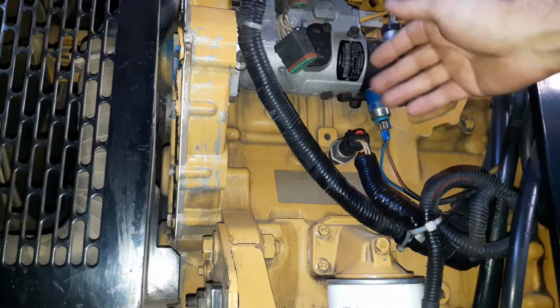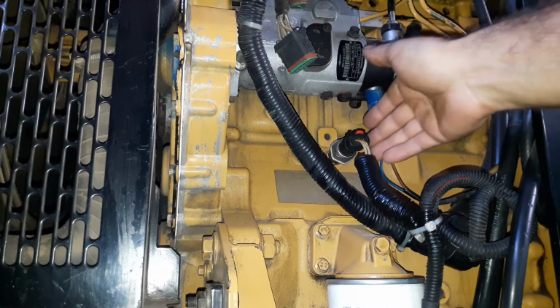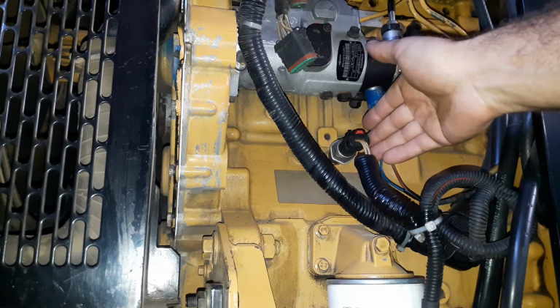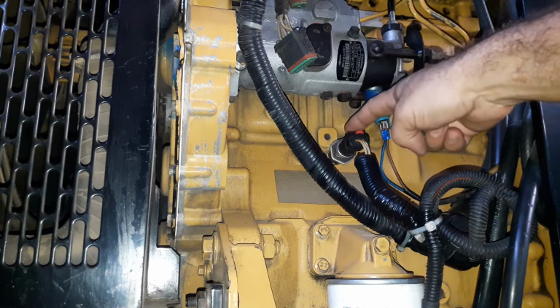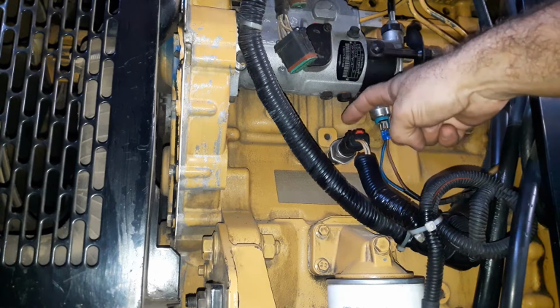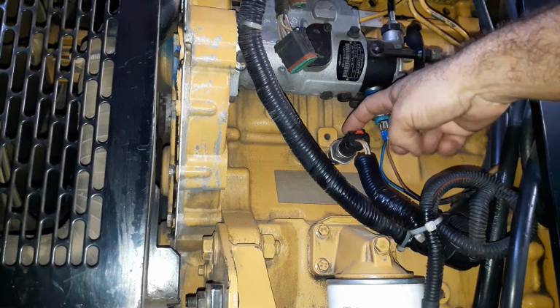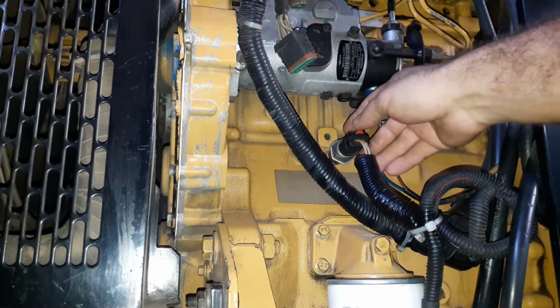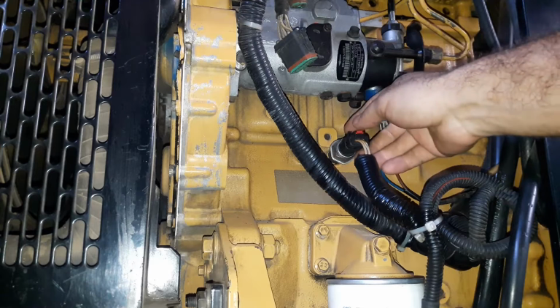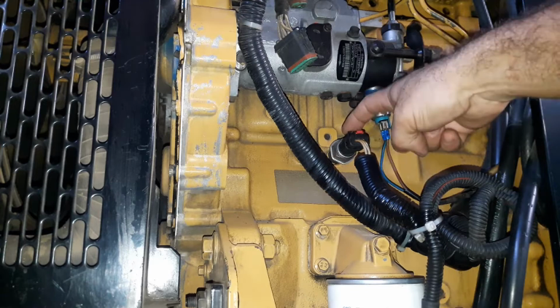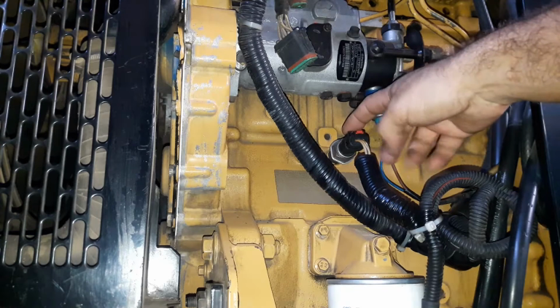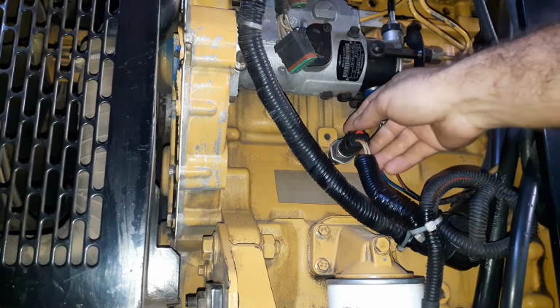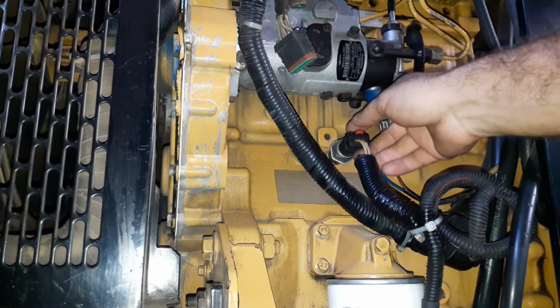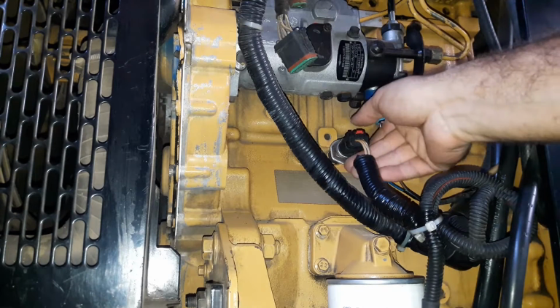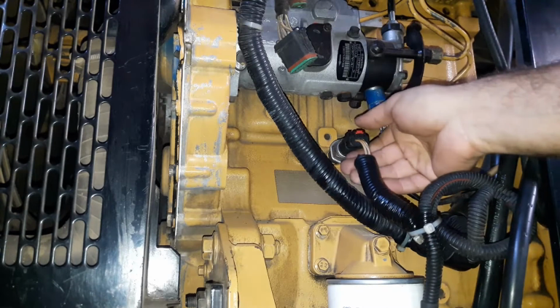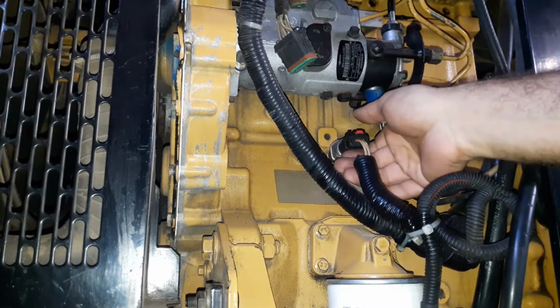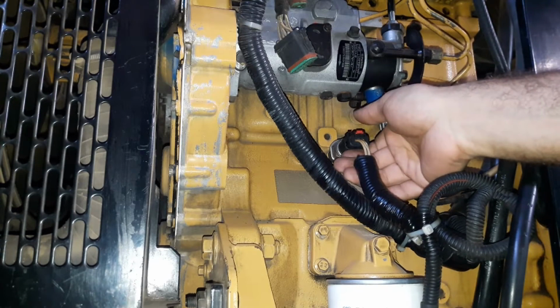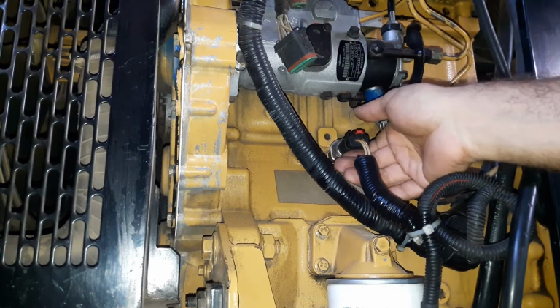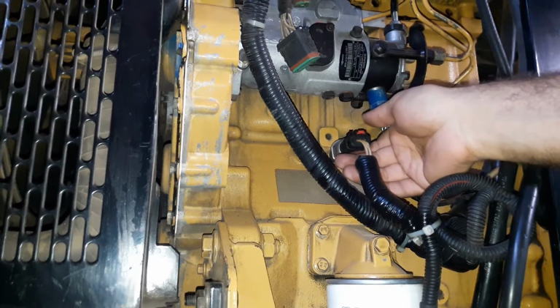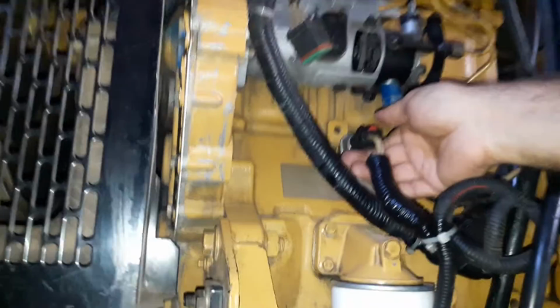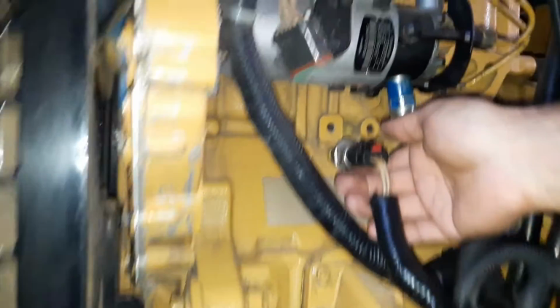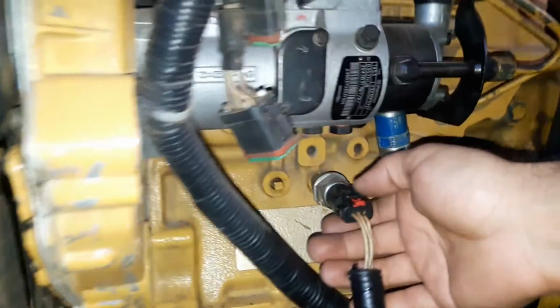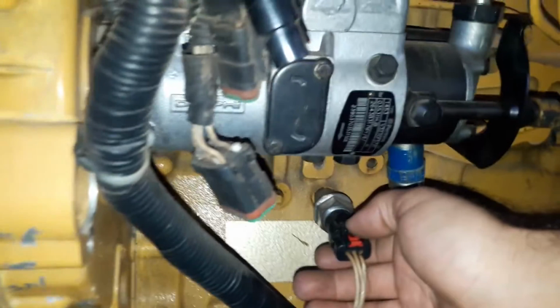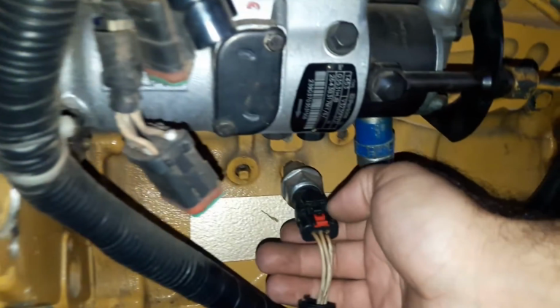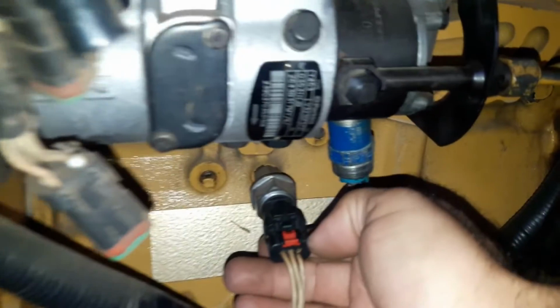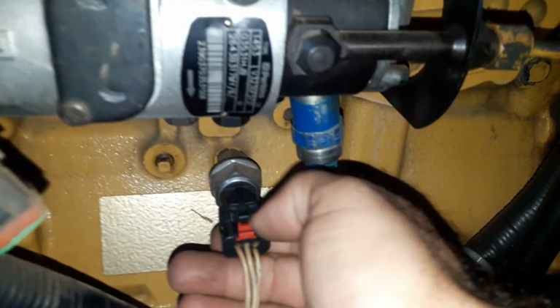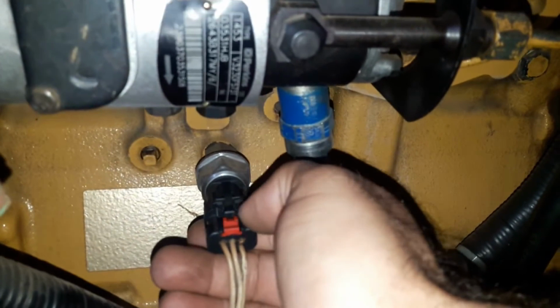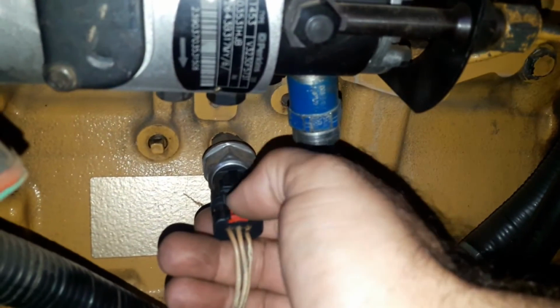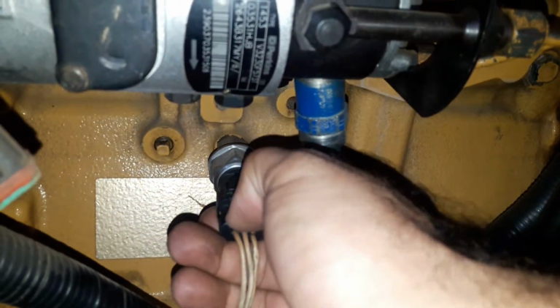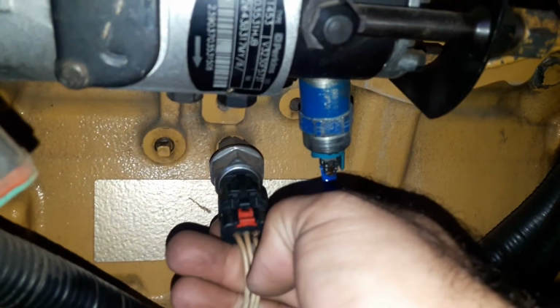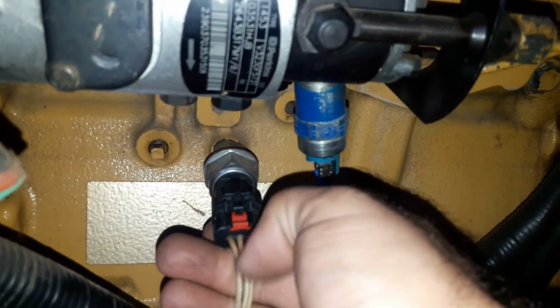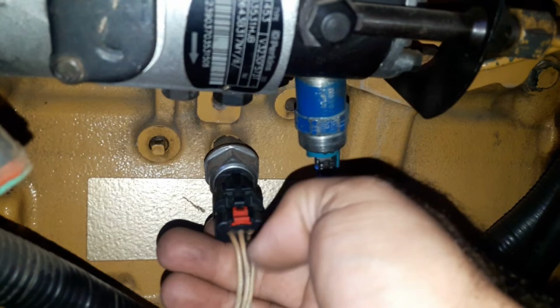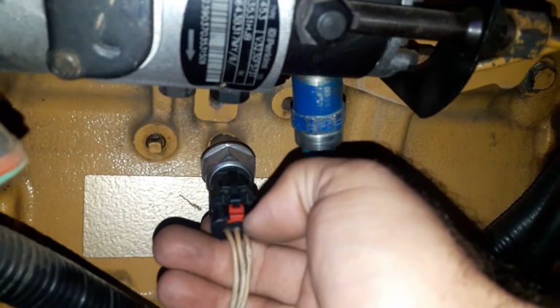This sensor has 3 wires. We can test the circuit simply with a multimeter. First, unlock the plug and disconnect it from the sensor.